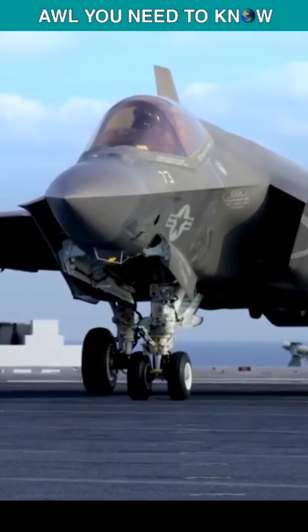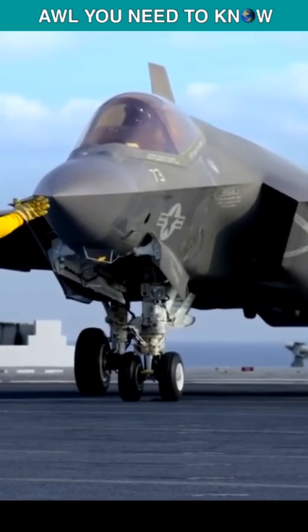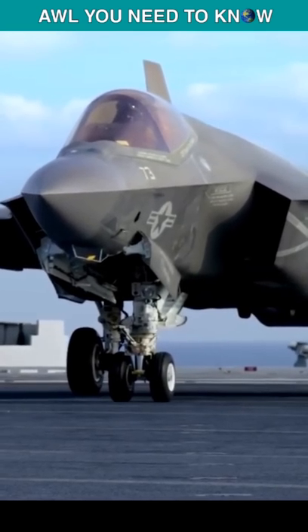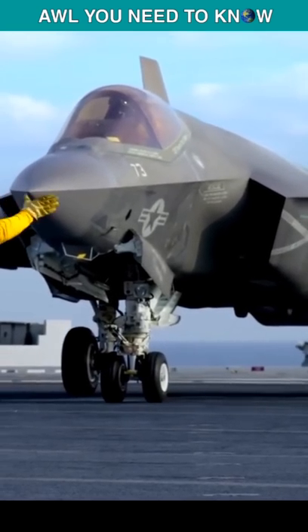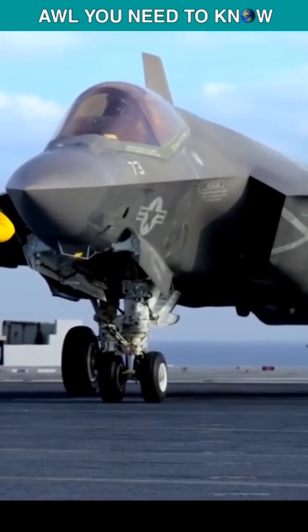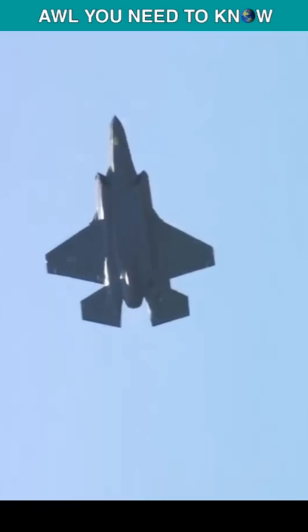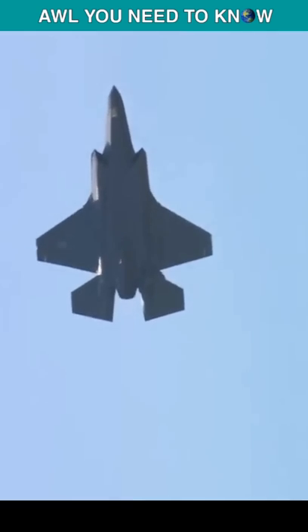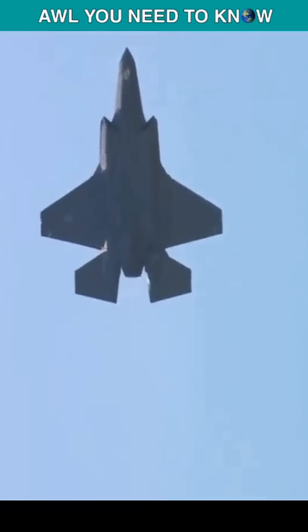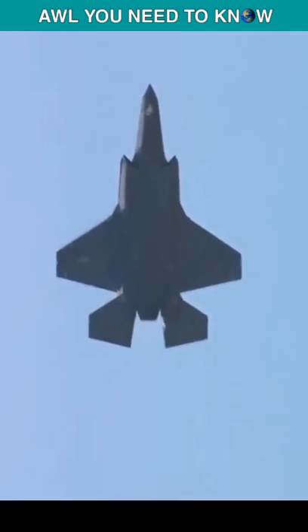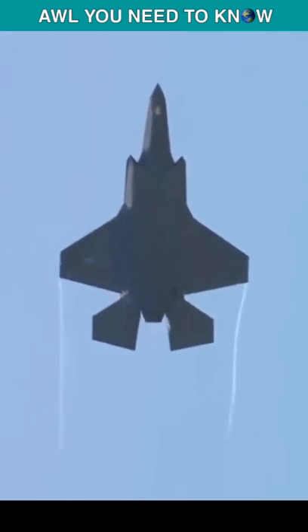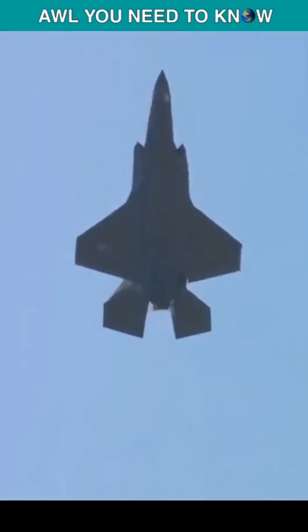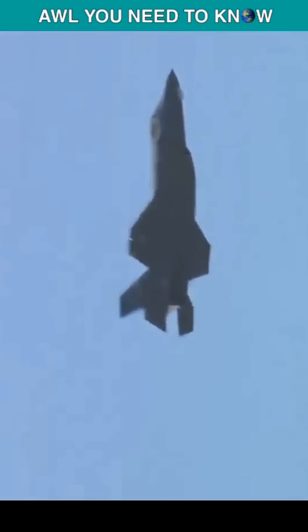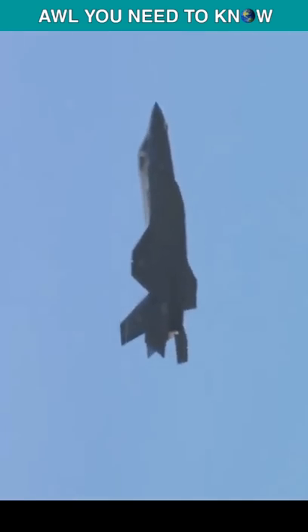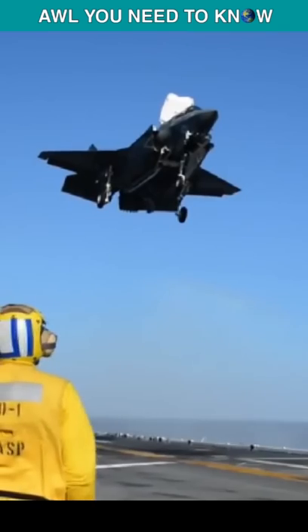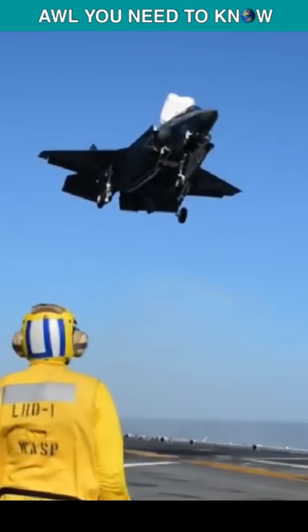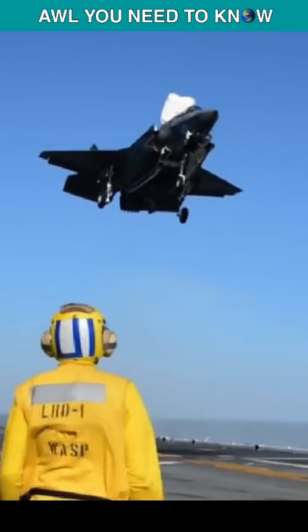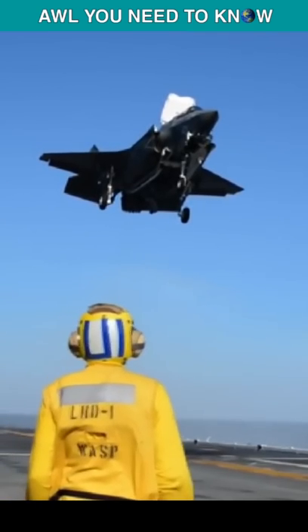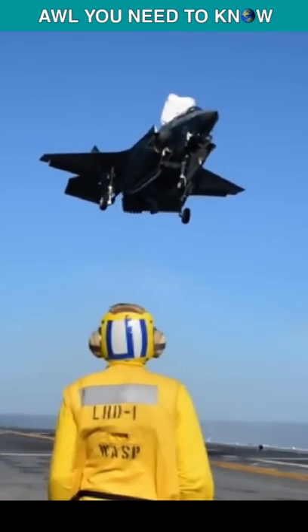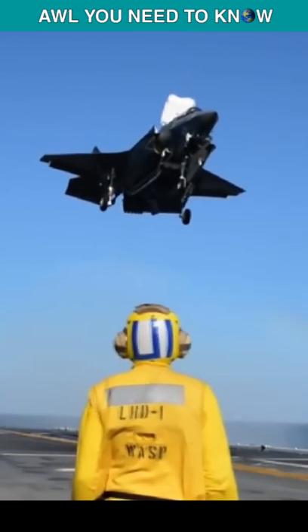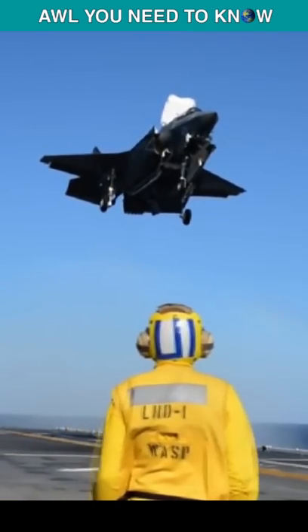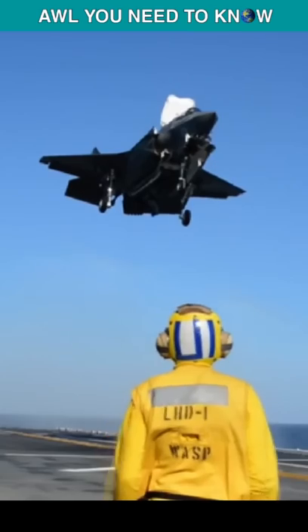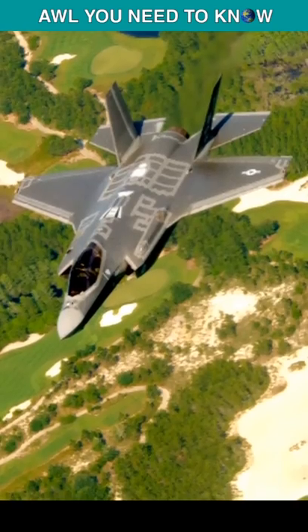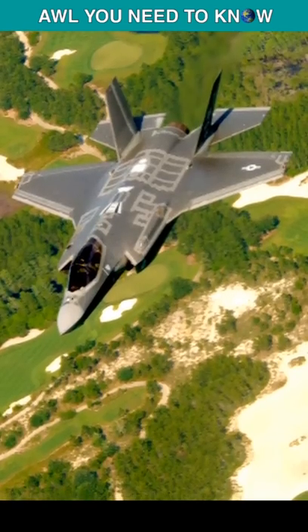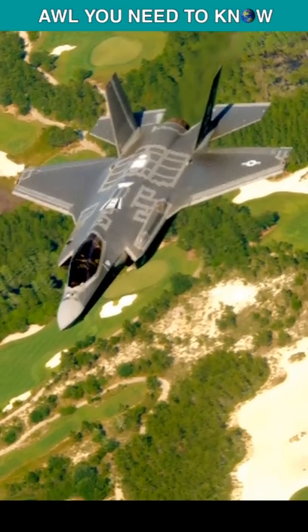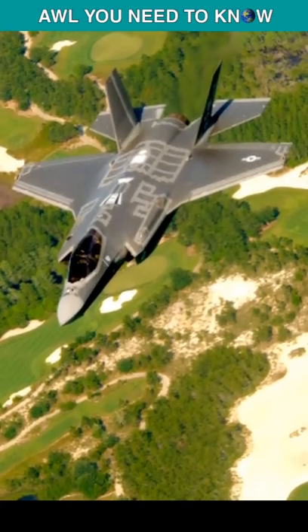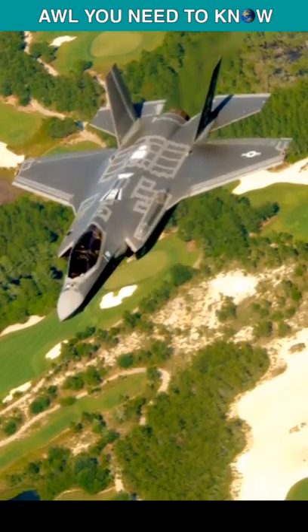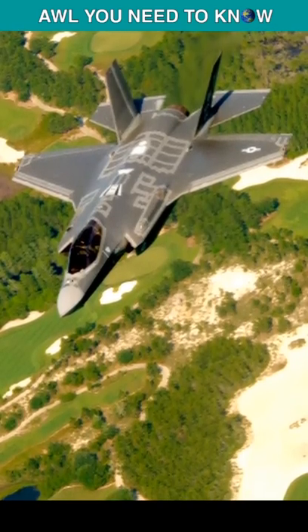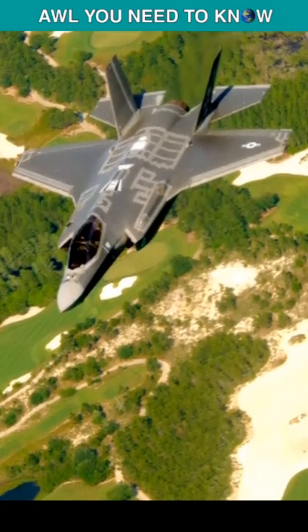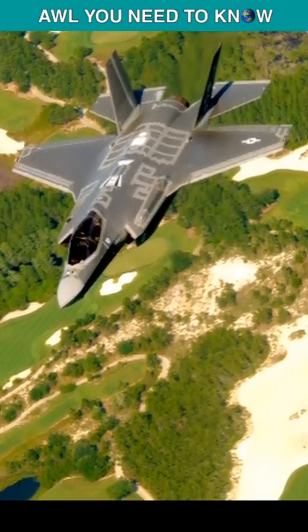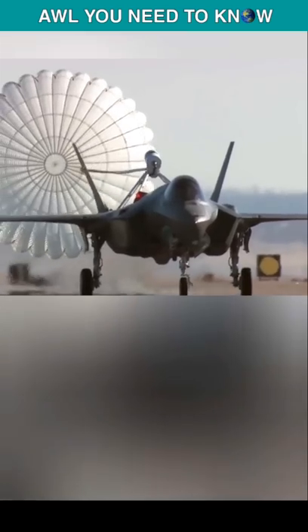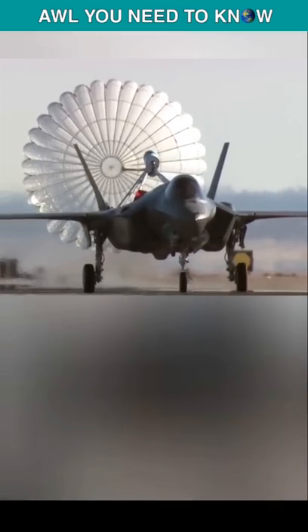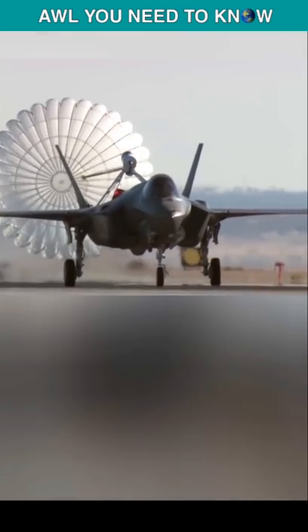When the F-35 participates in training exercises, it typically defeats adversary aircraft at a rate of better than 20 to 1. And it would do exactly the same in a real war situation against enemy aircraft.